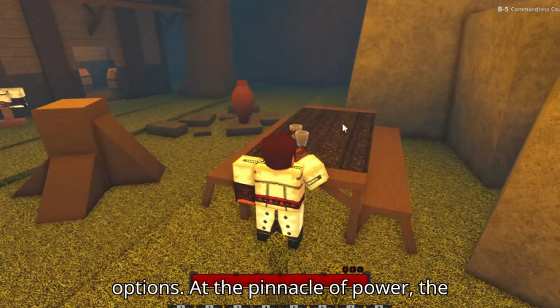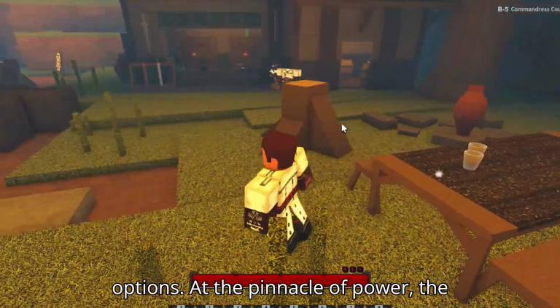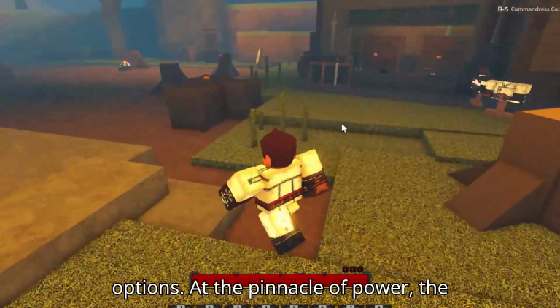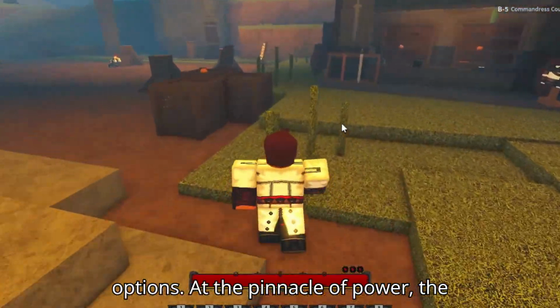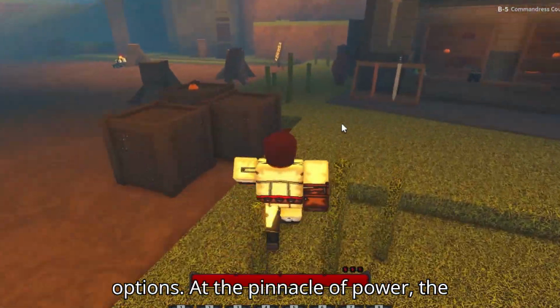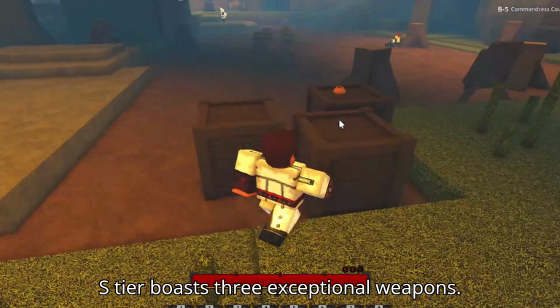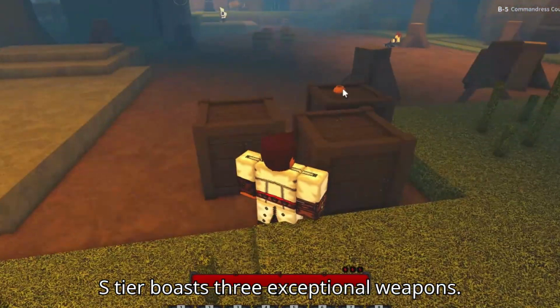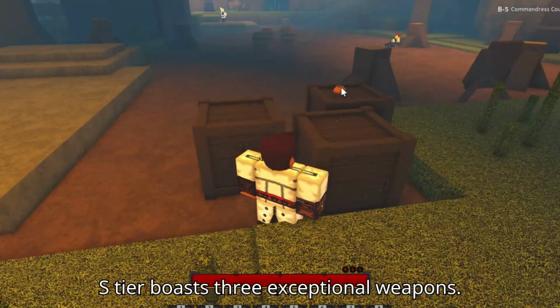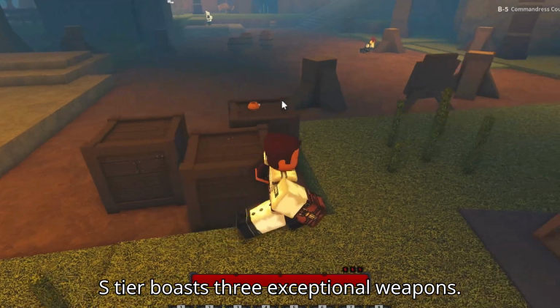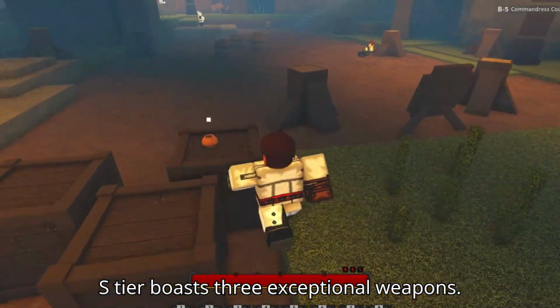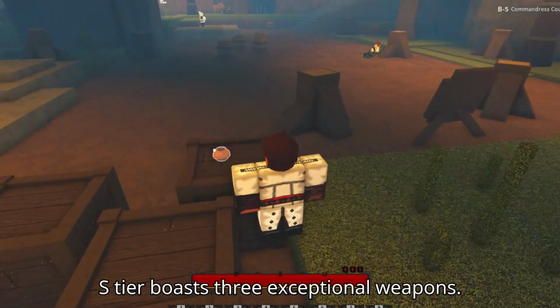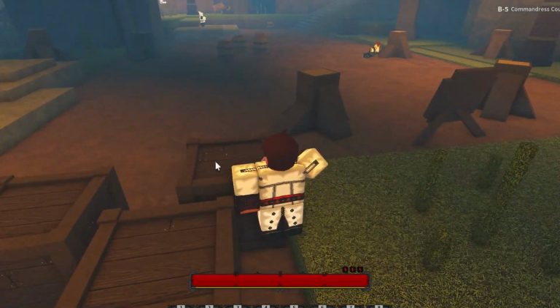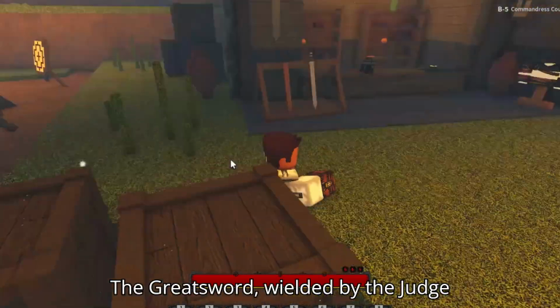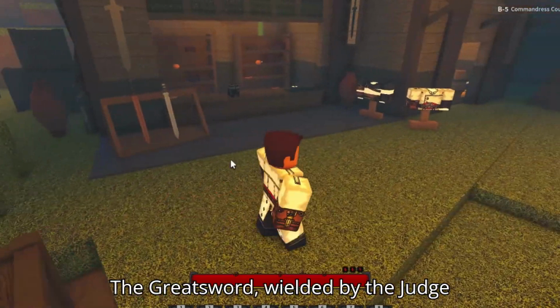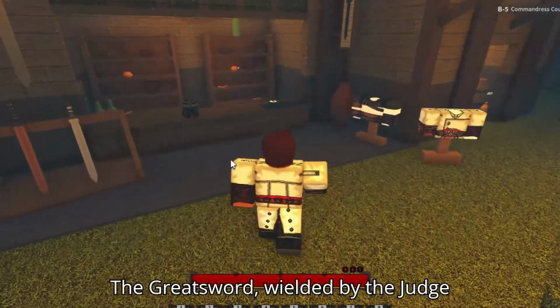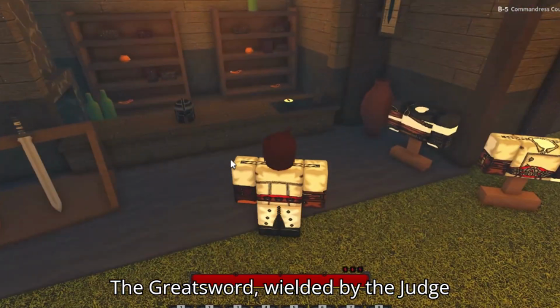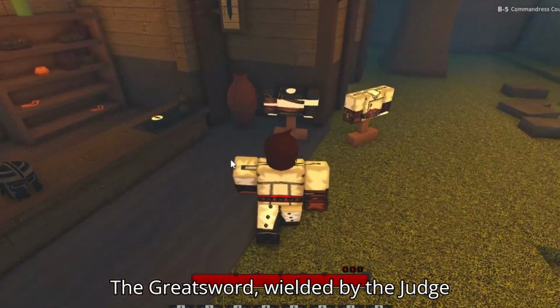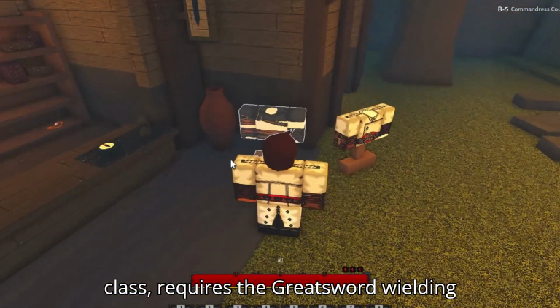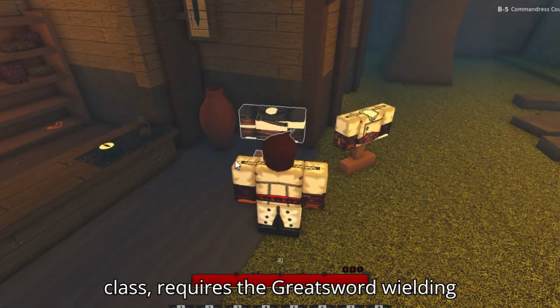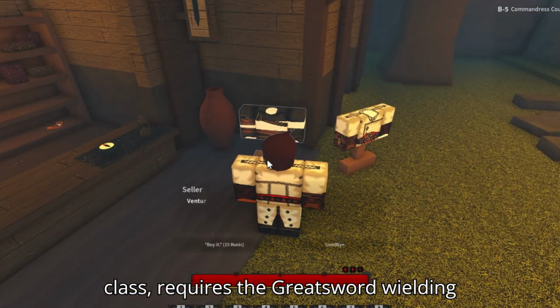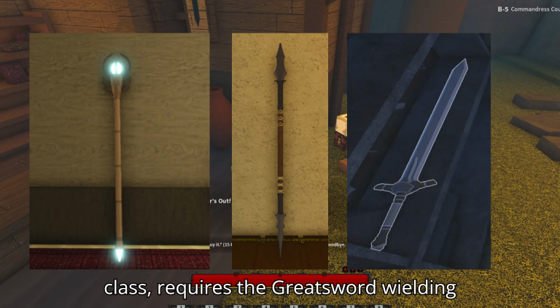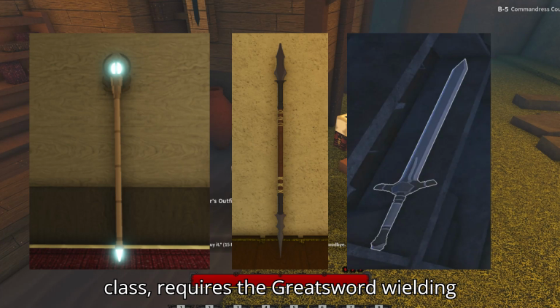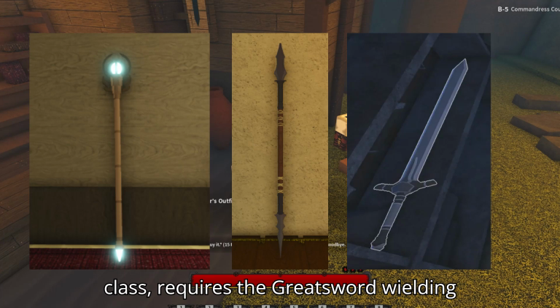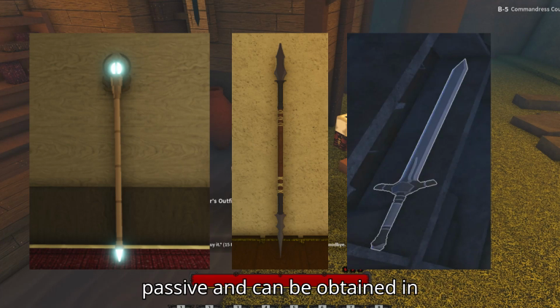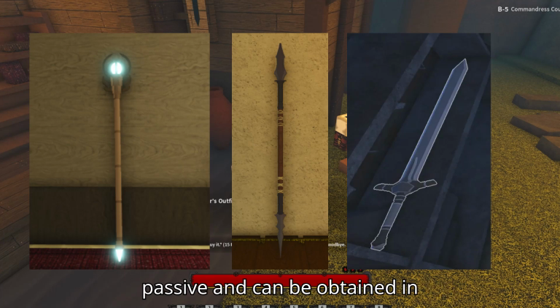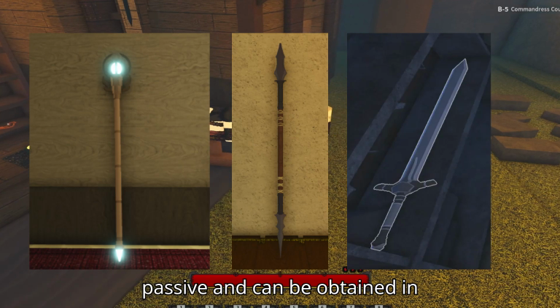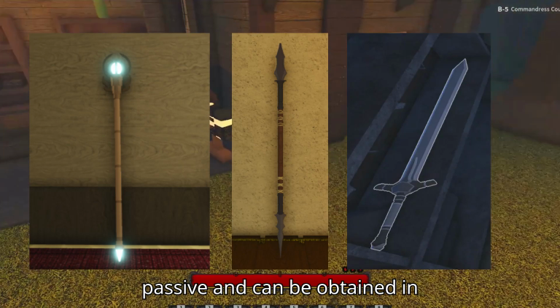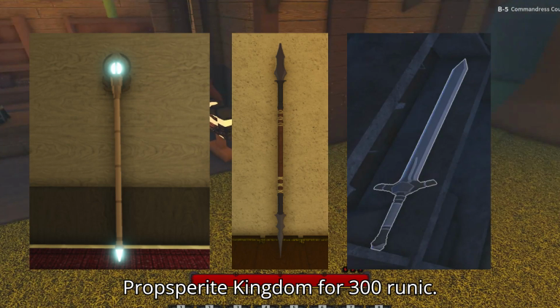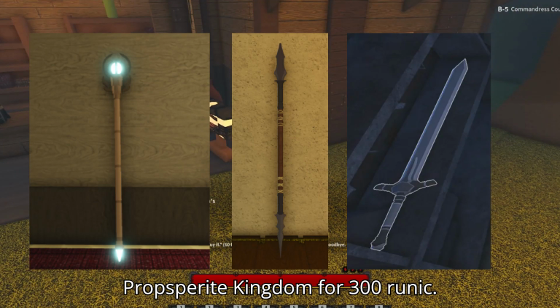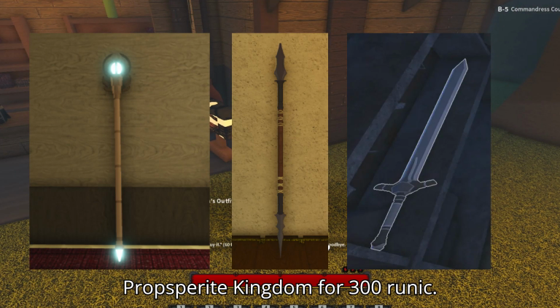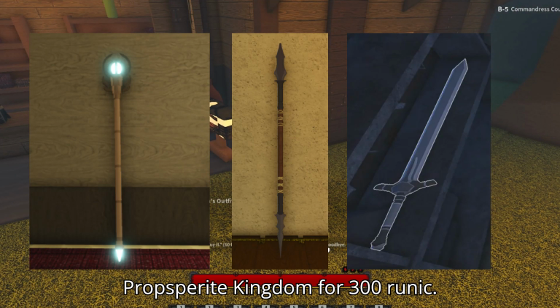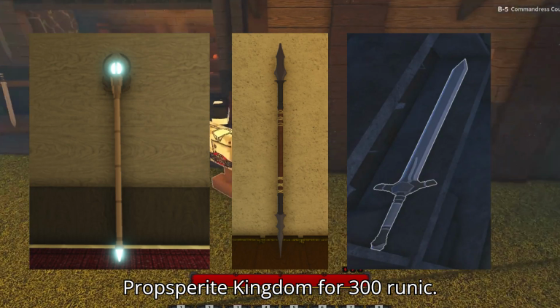At the pinnacle of power, the S-tier boasts three exceptional weapons. The Greatsword, wielded by the Judge class, requires the Greatsword-wielding passive and can be obtained in Prosperitate Kingdom for 300 runic.